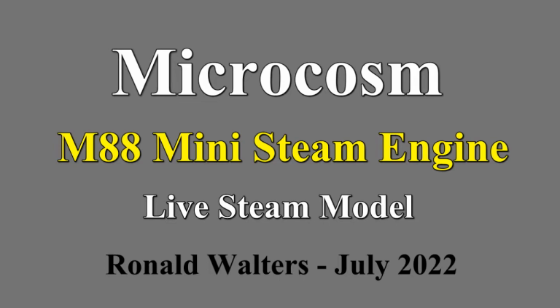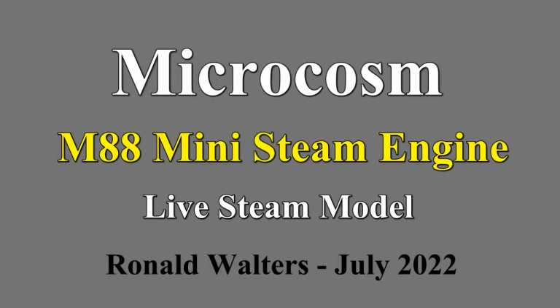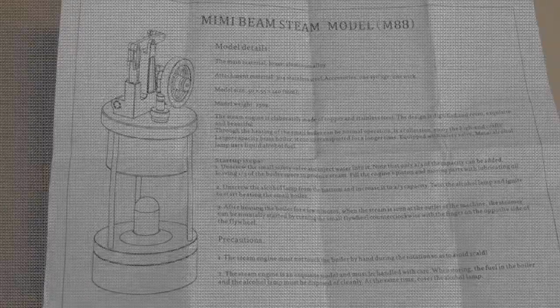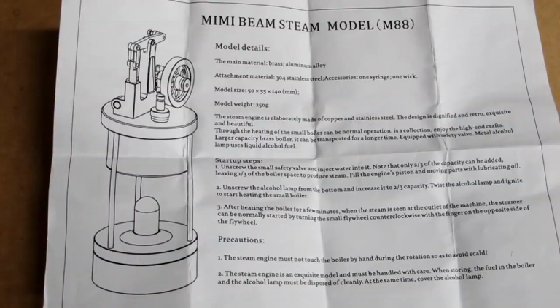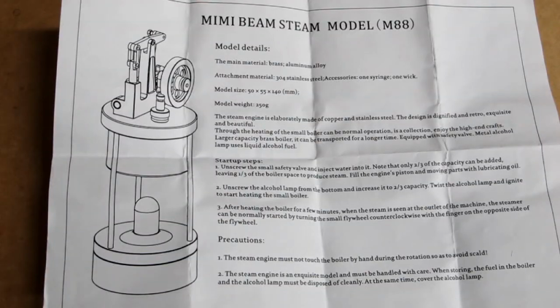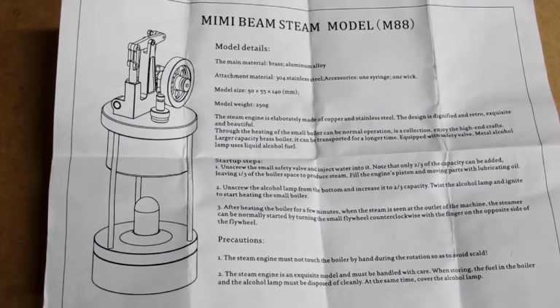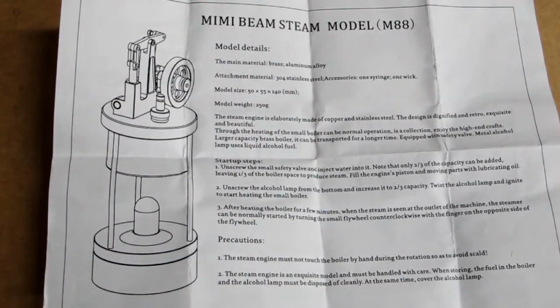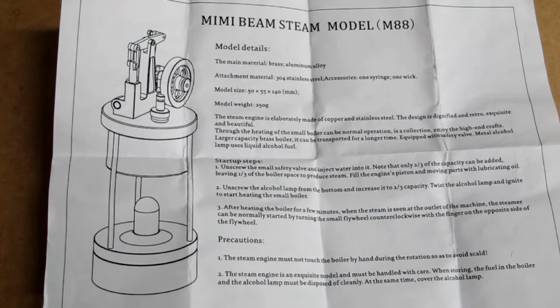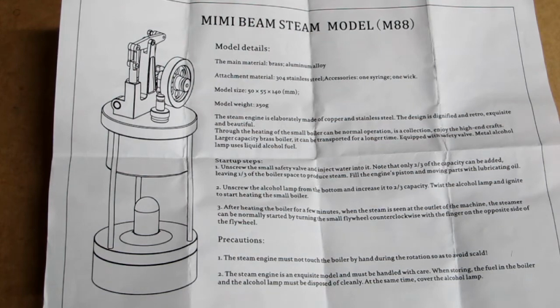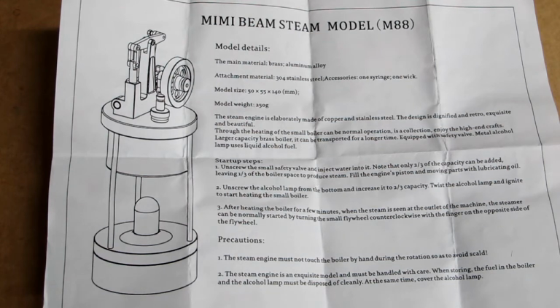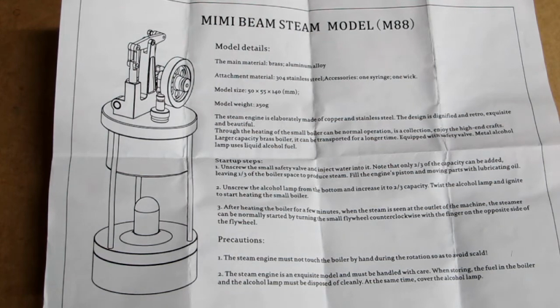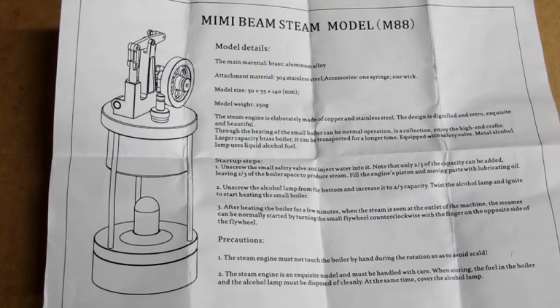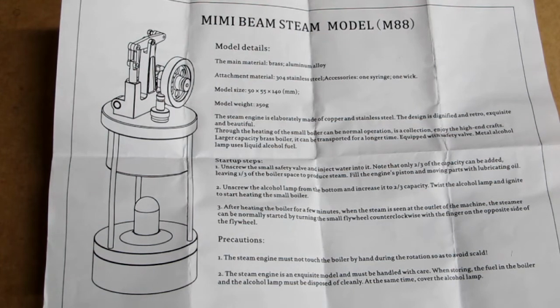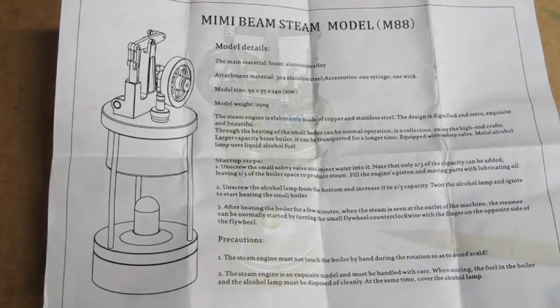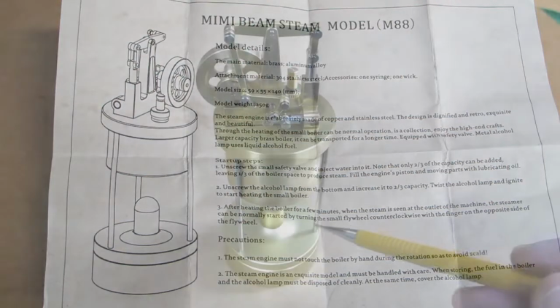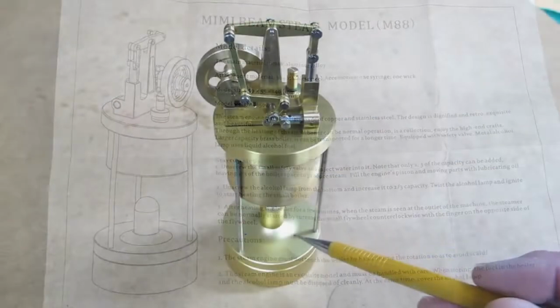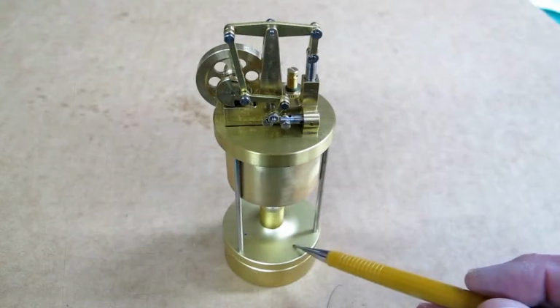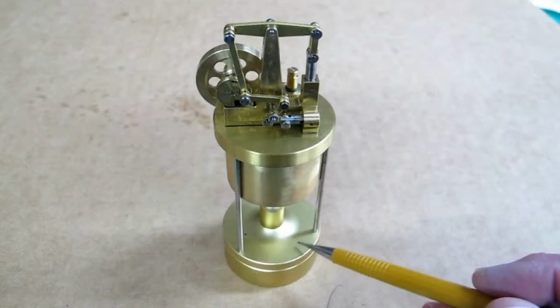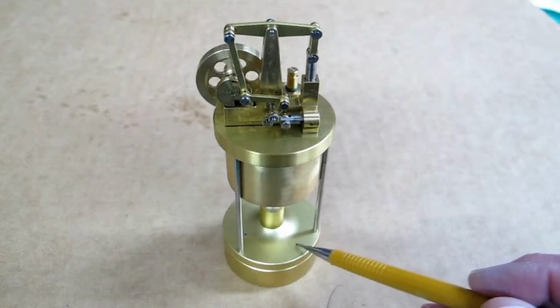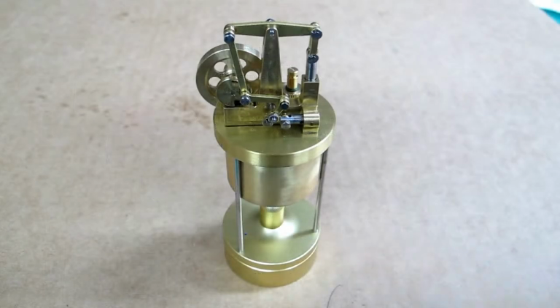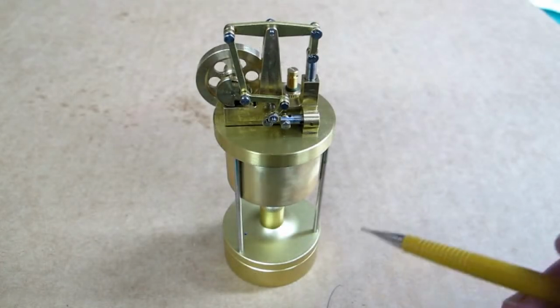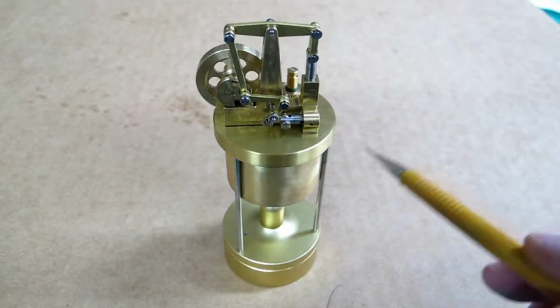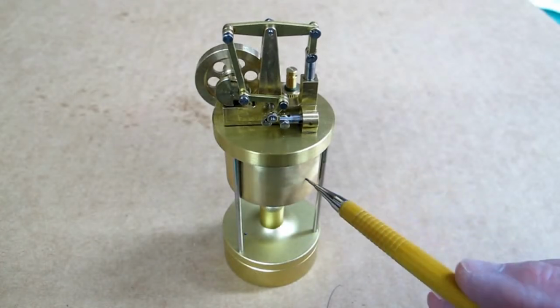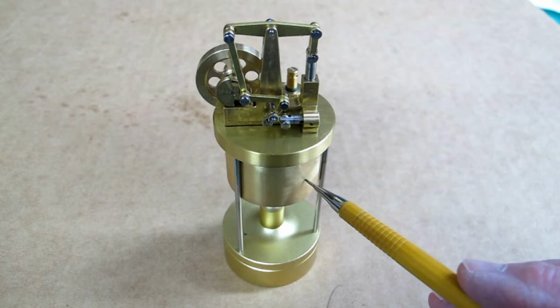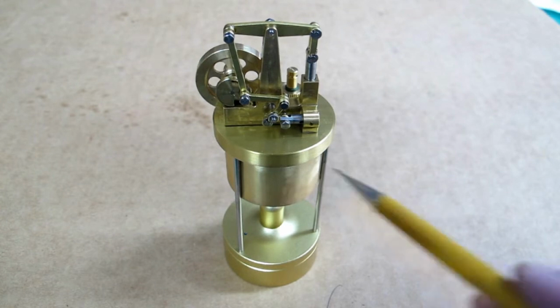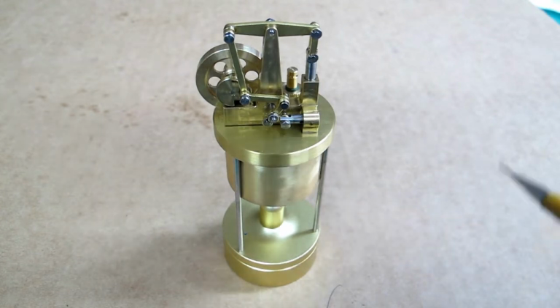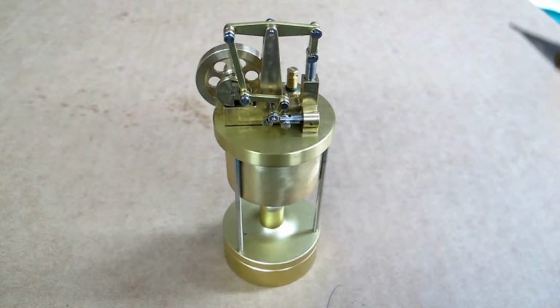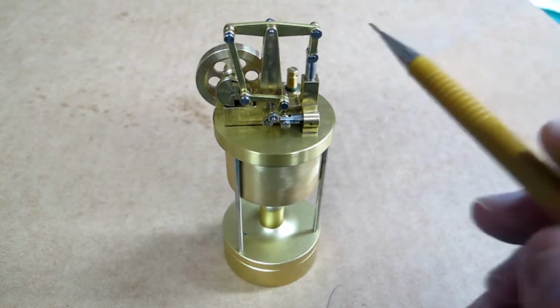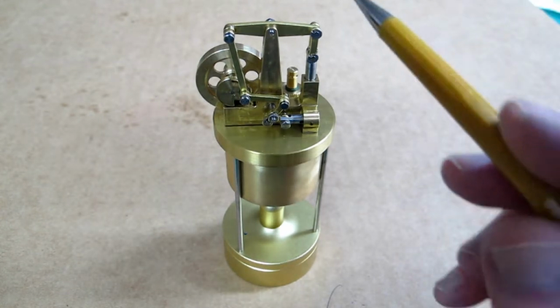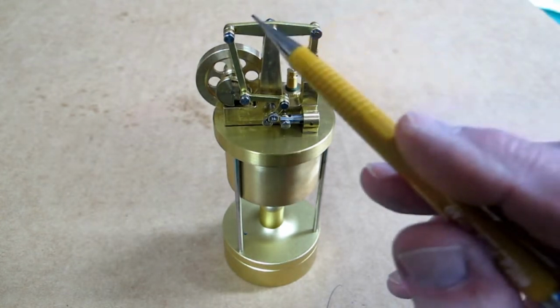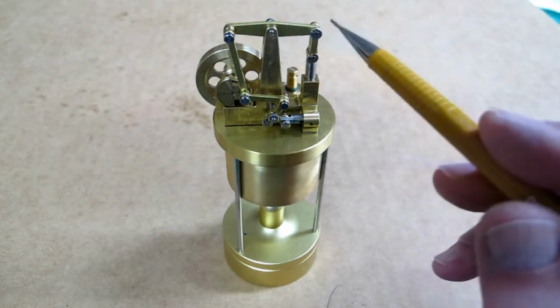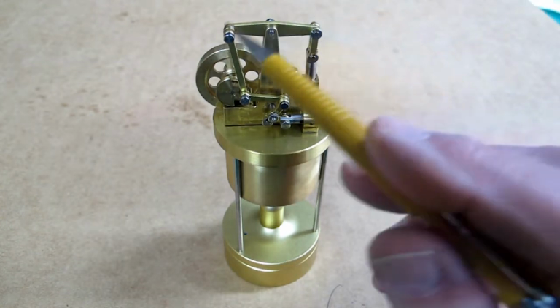M88 Mini Steam Engine by Microcosm. You have the alcohol burner down here. This is the boiler. It's a walking beam.